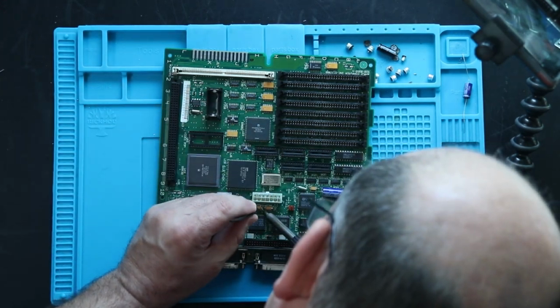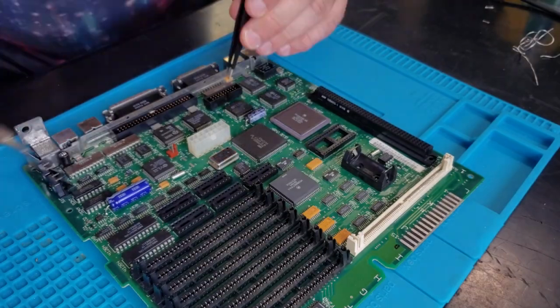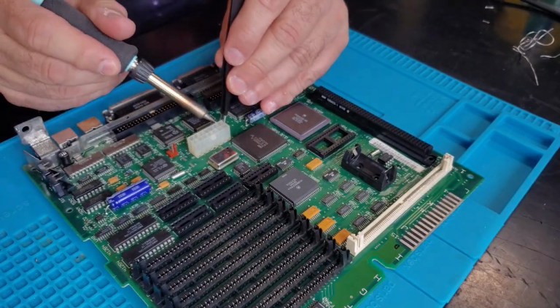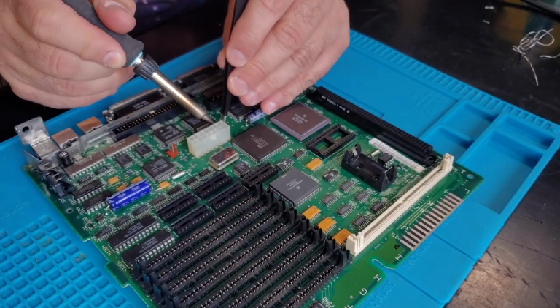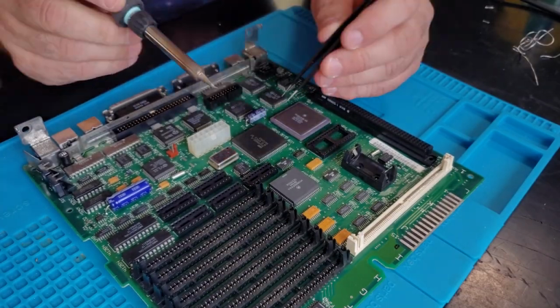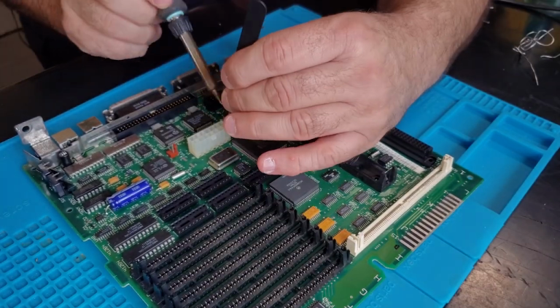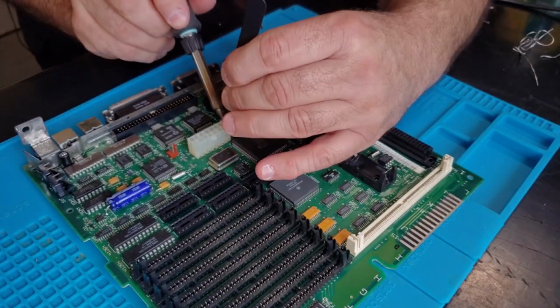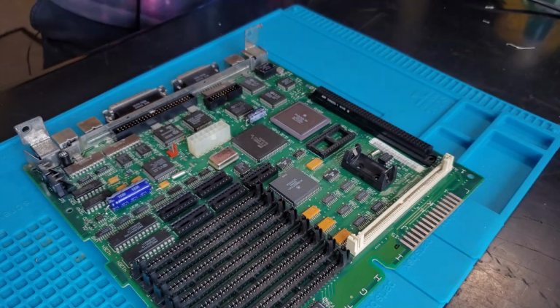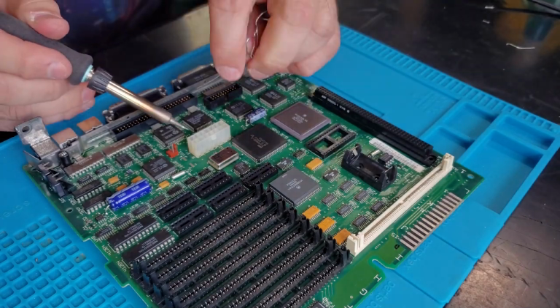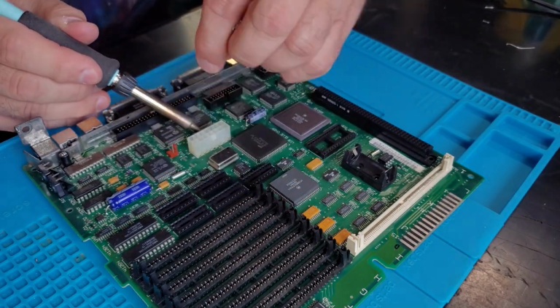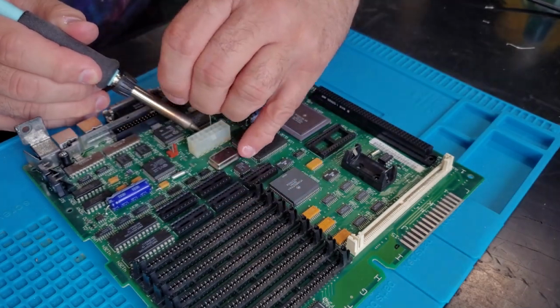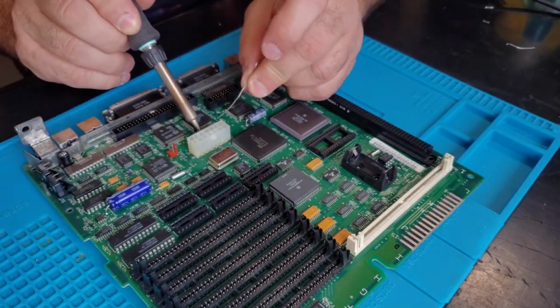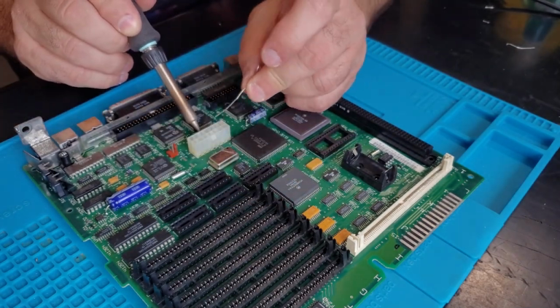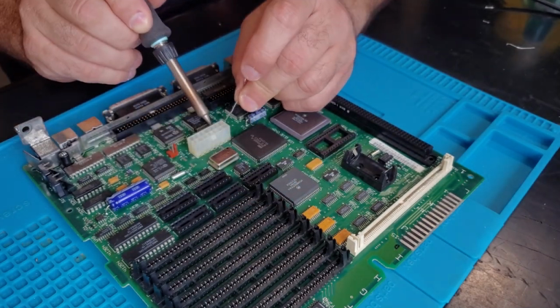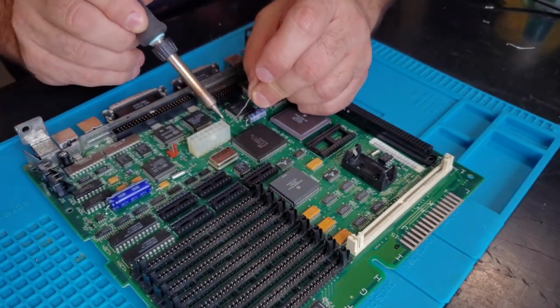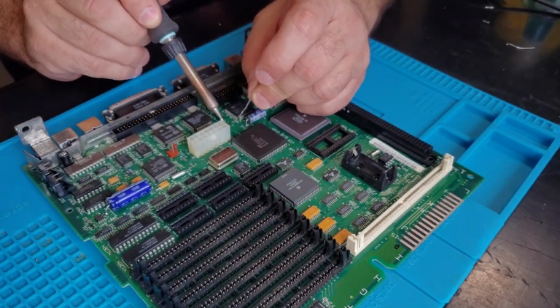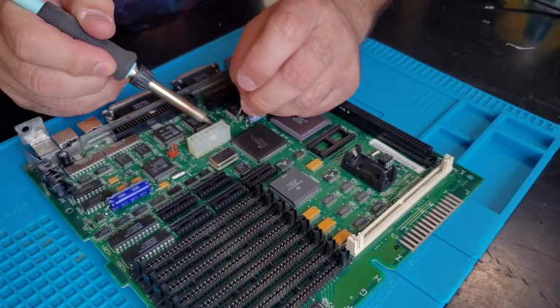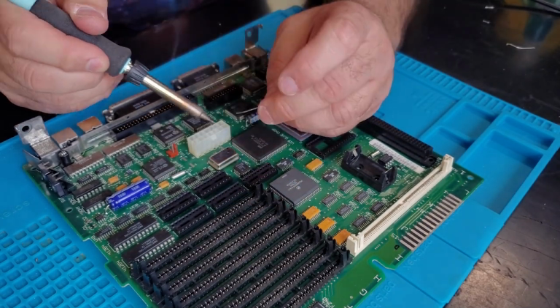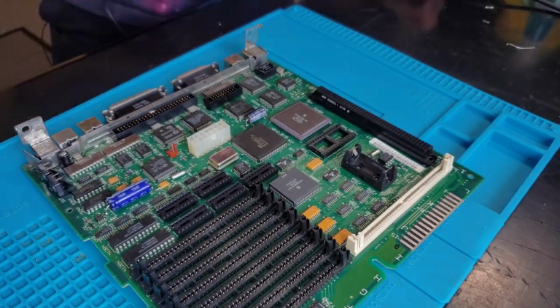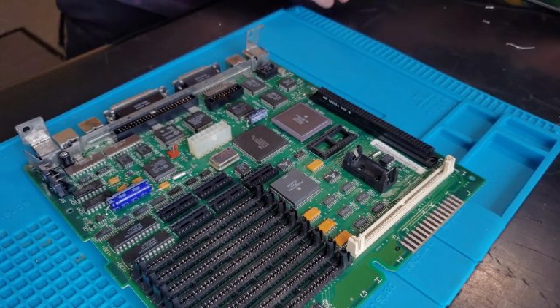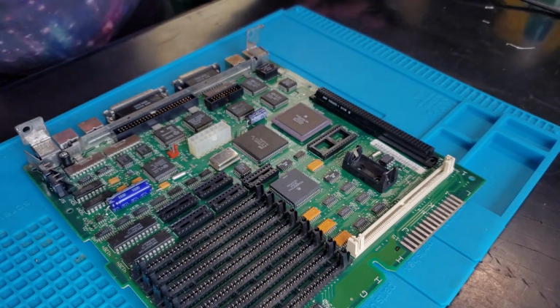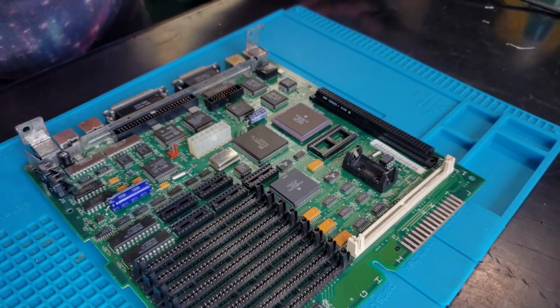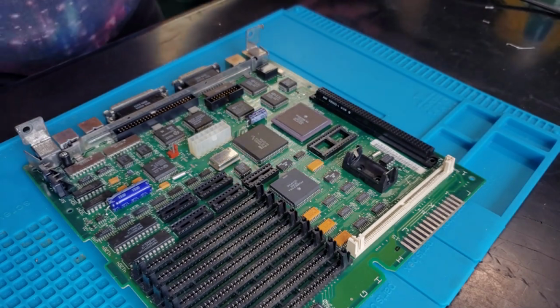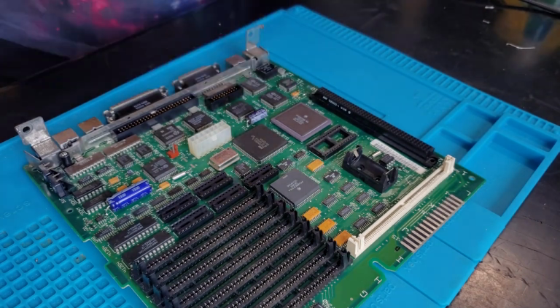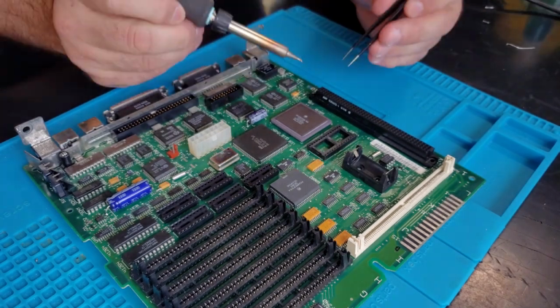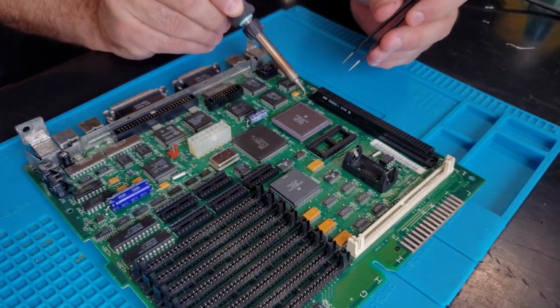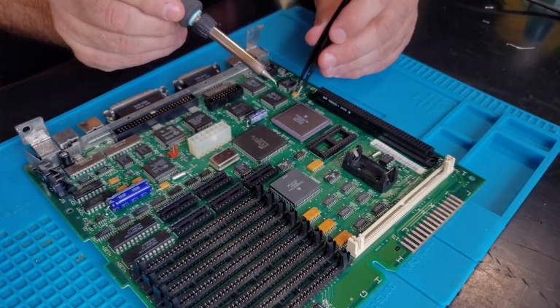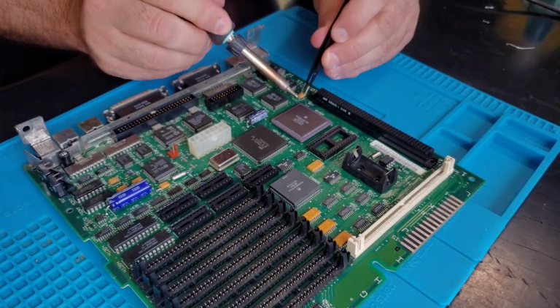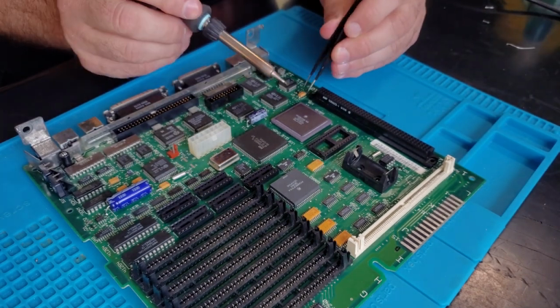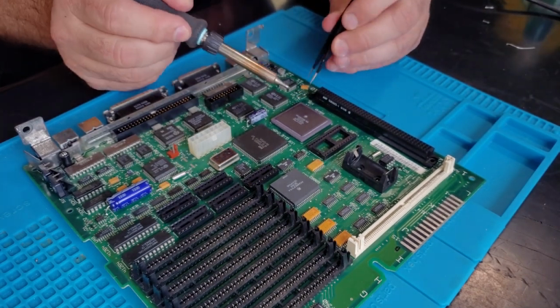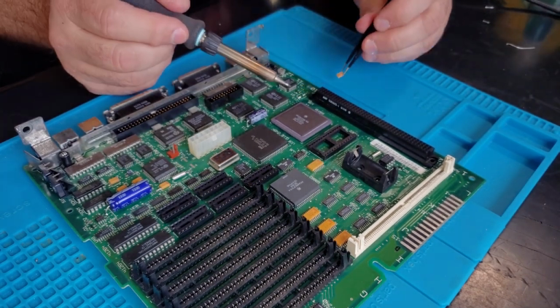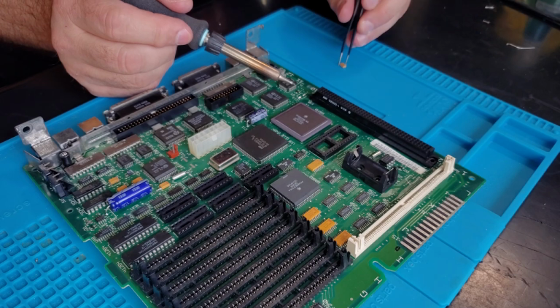Obviously, the story of Steve Jobs' triumphant return to Apple and their rise to become one of the most successful companies in the world has become a modern legend. Now, with this classic Mac SE30, I can finally get to enjoy the ecosystem that I missed out on.